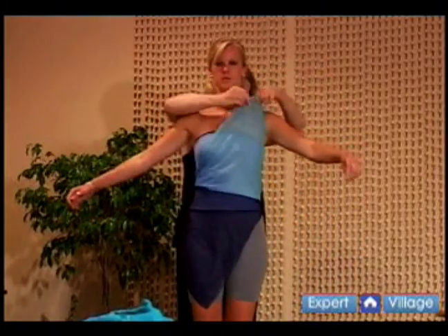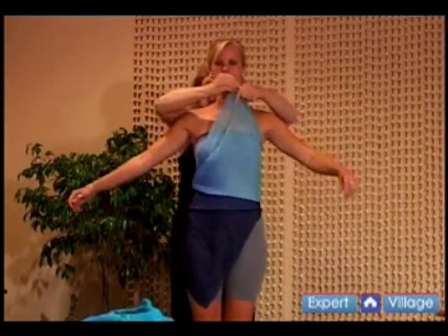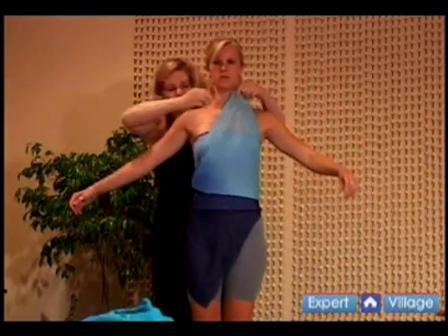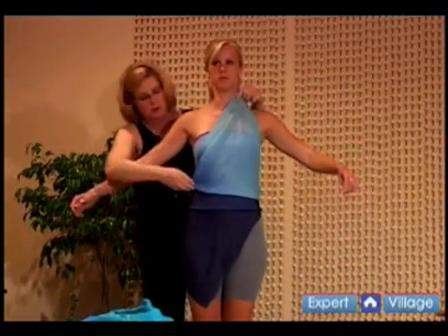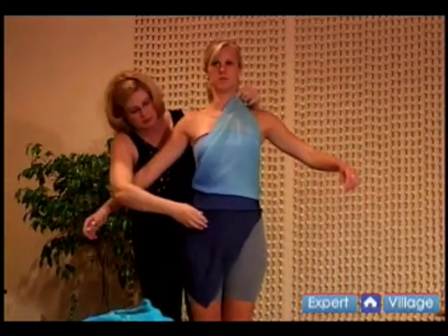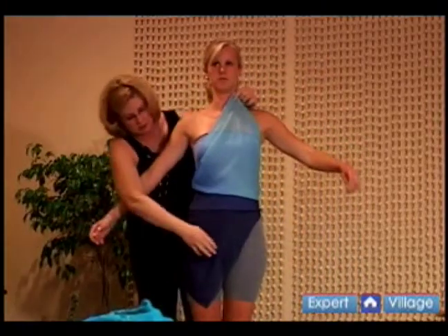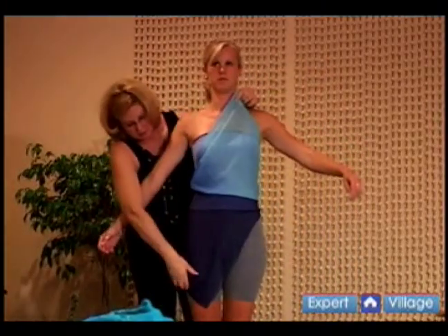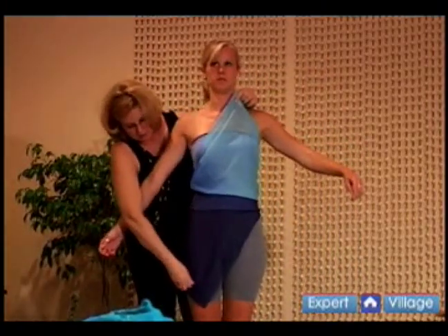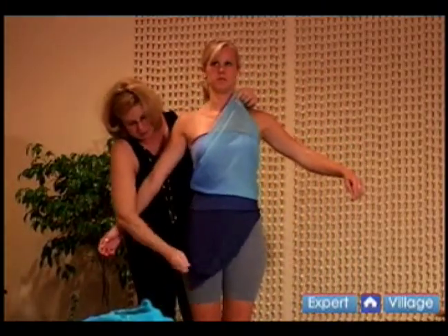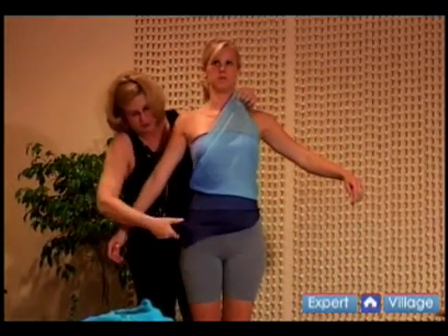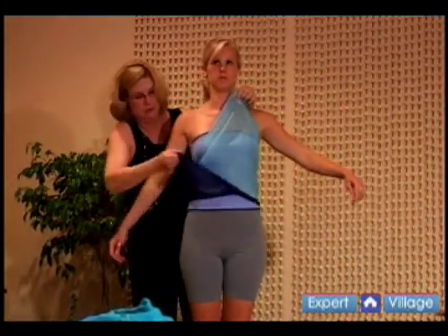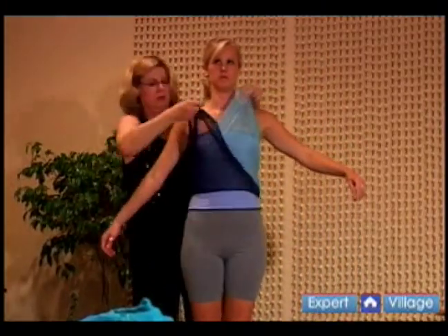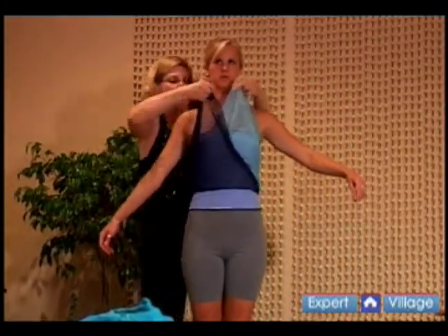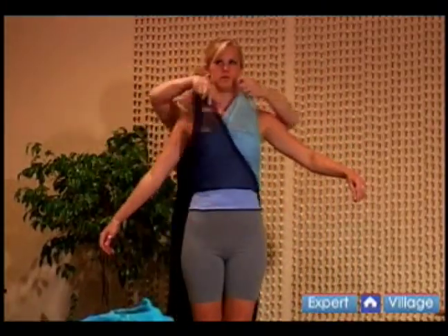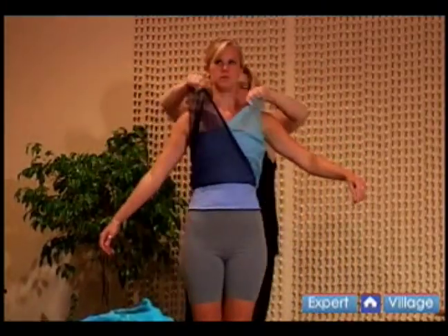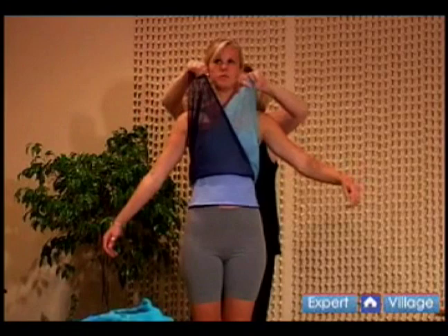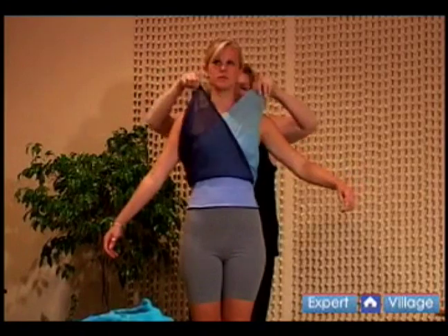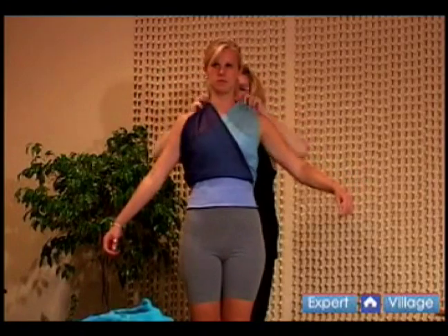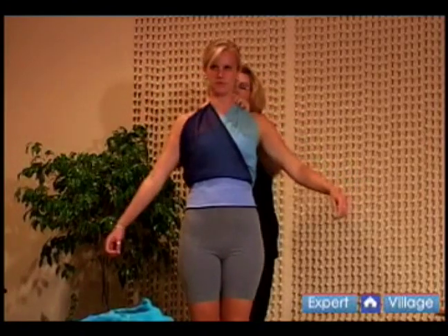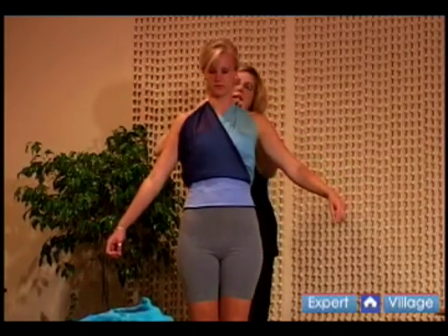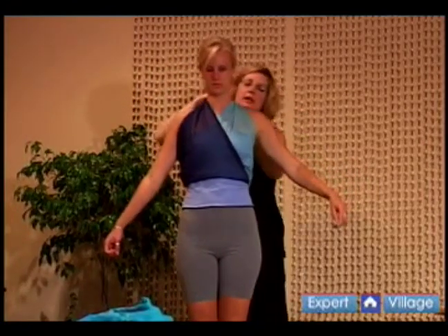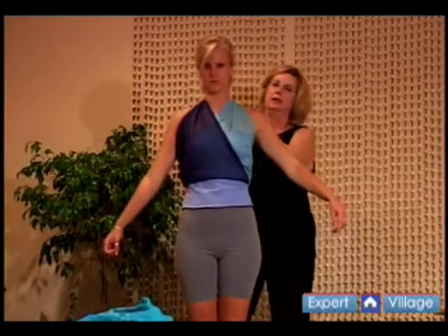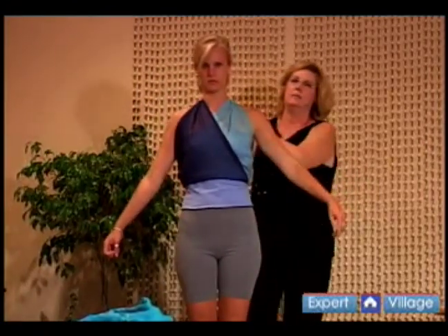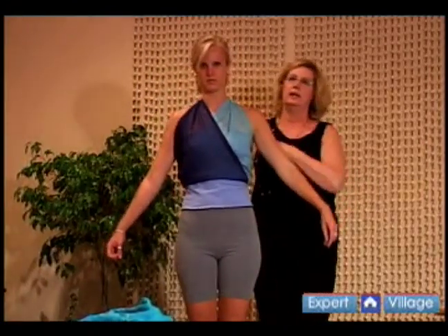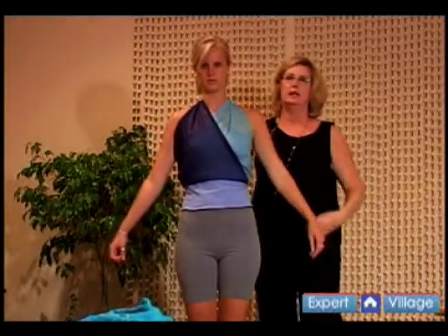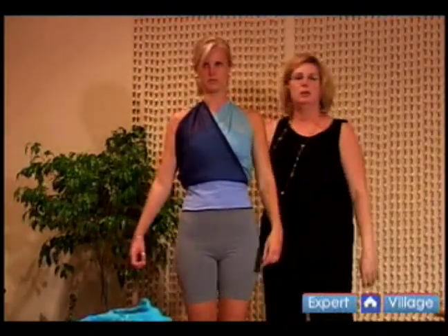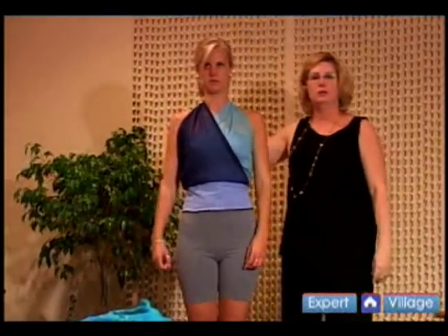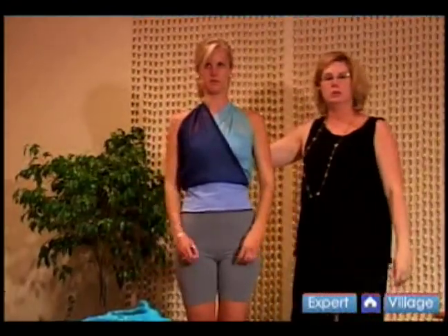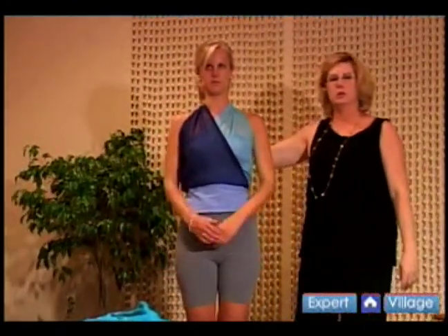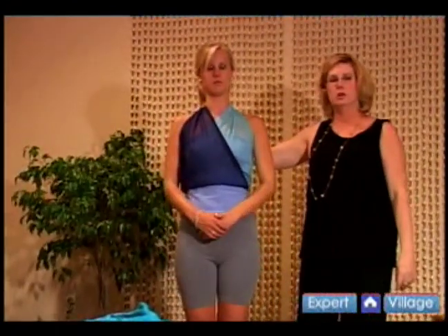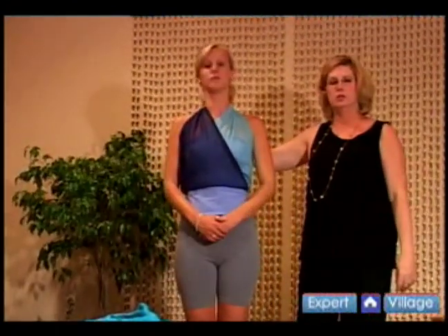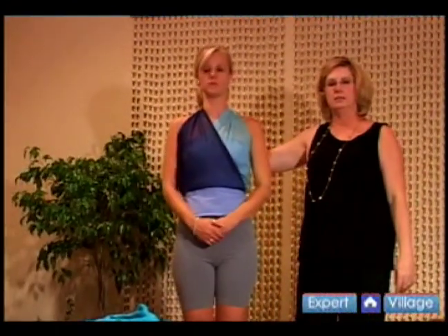bring the other over the other shoulder, and tie it in the back. And you have a criss-cross halter top.